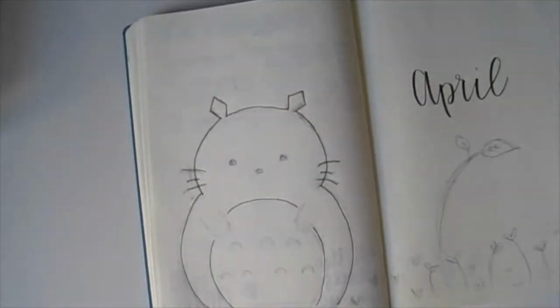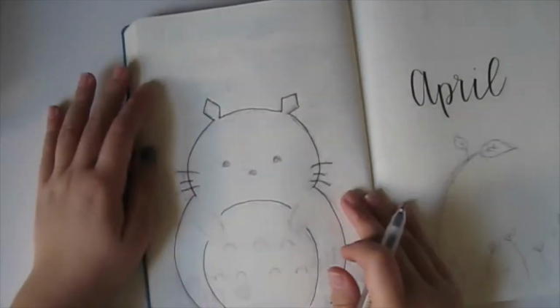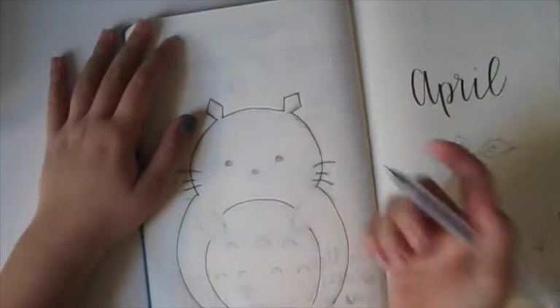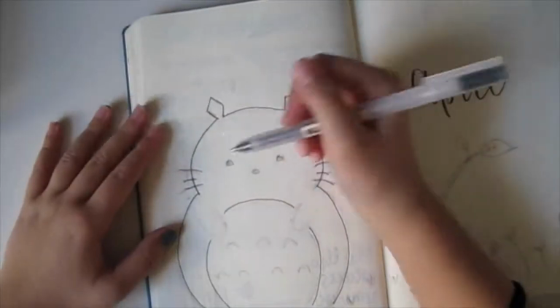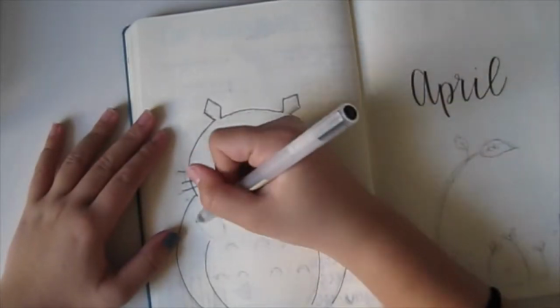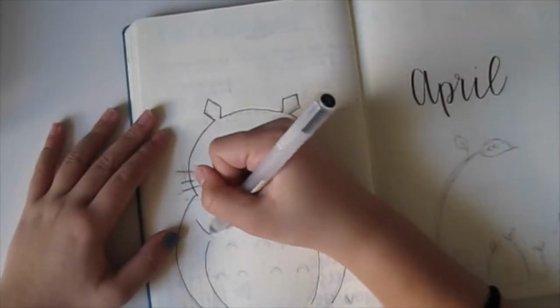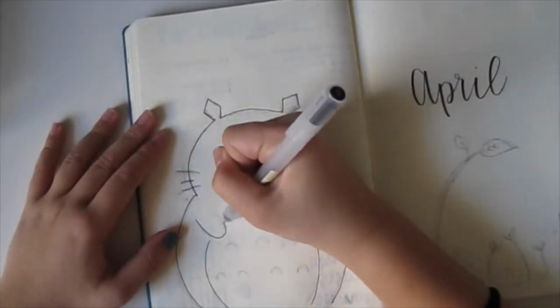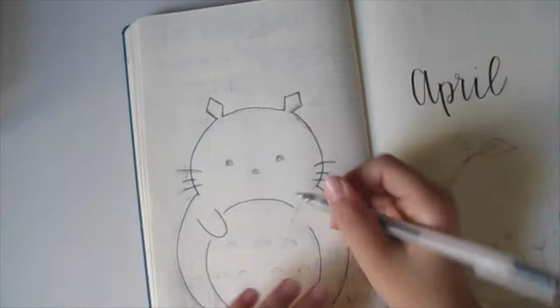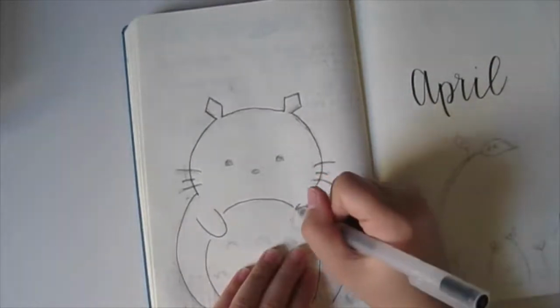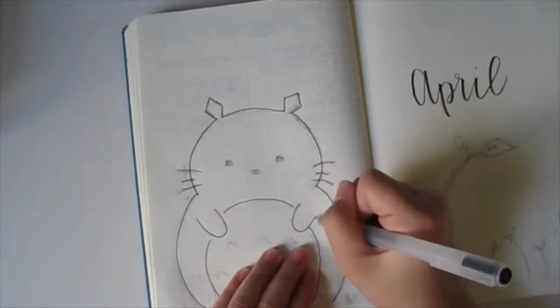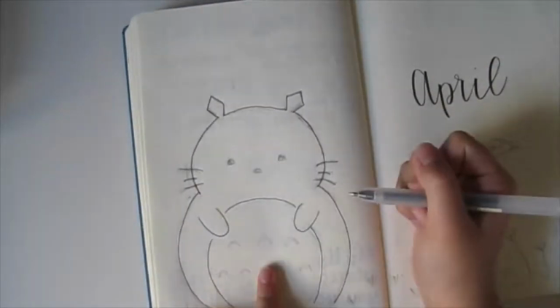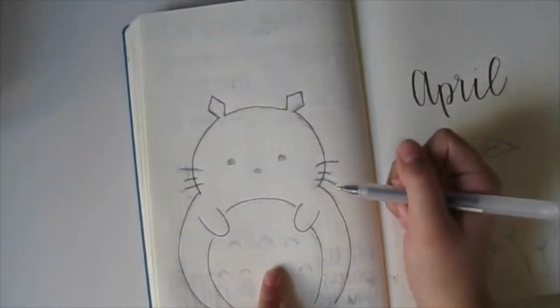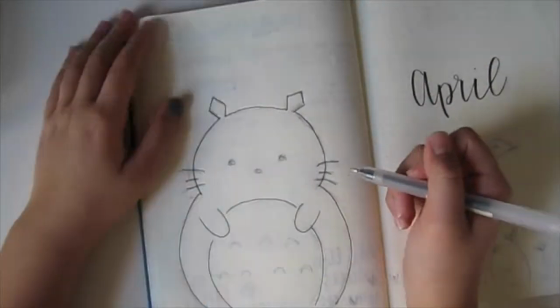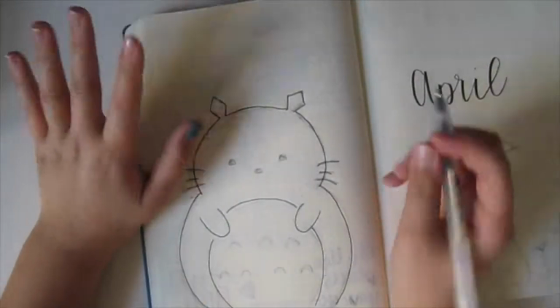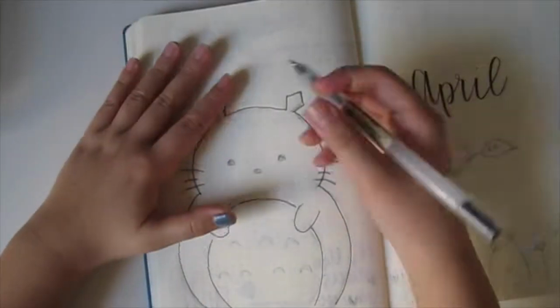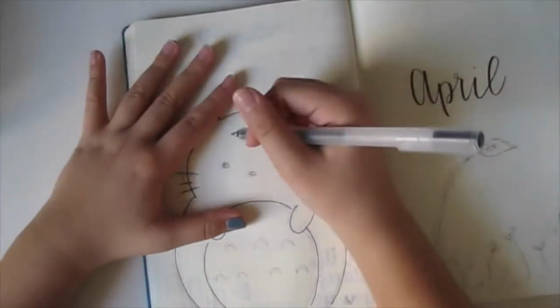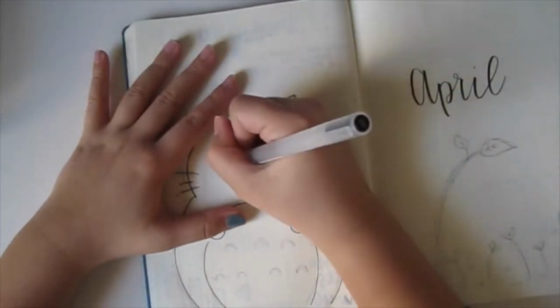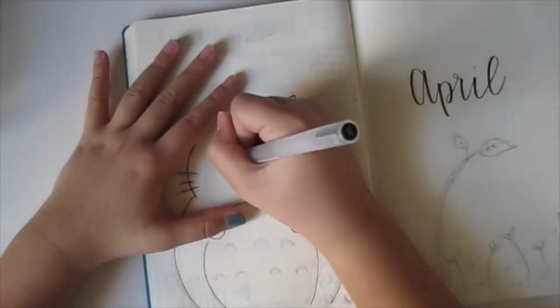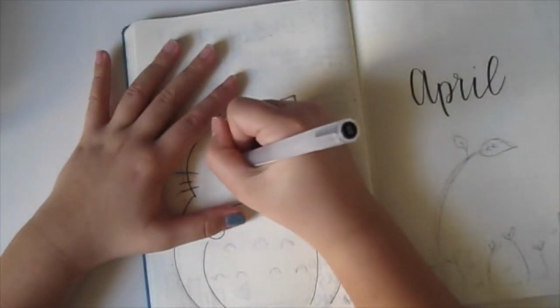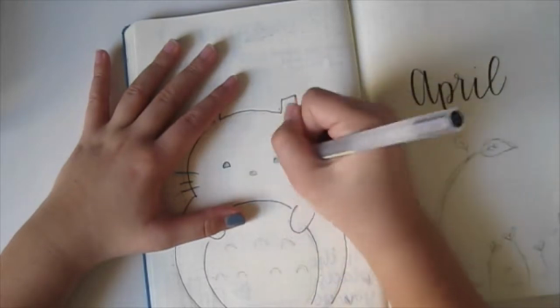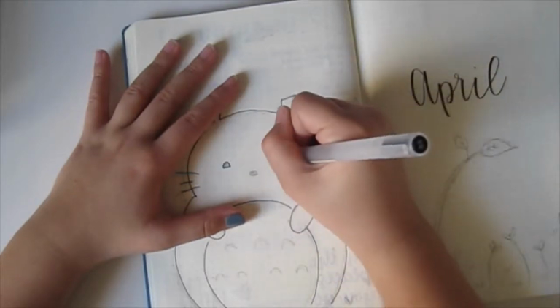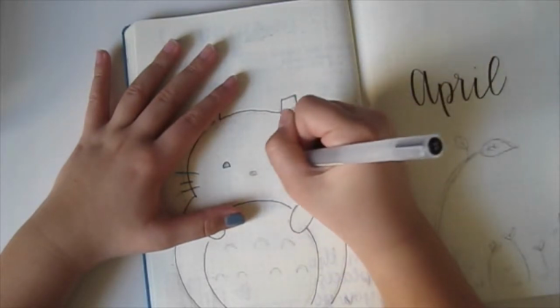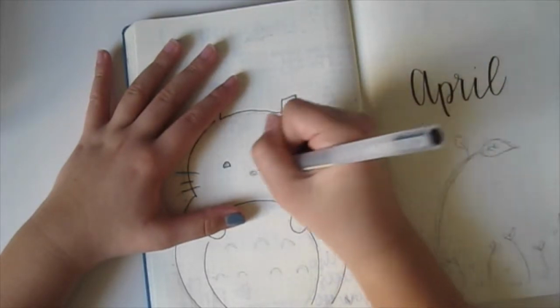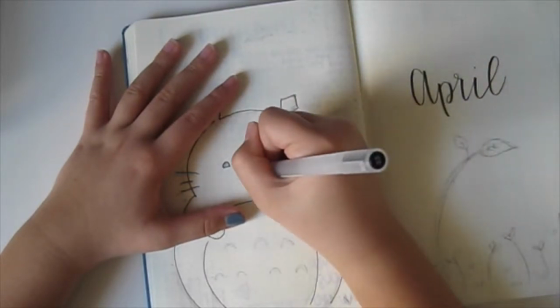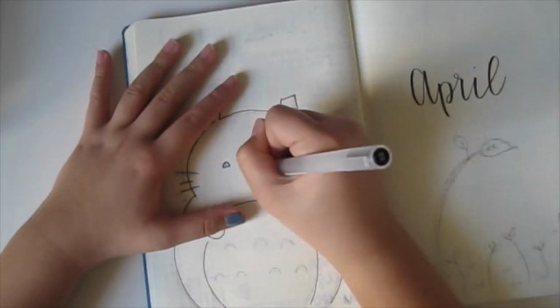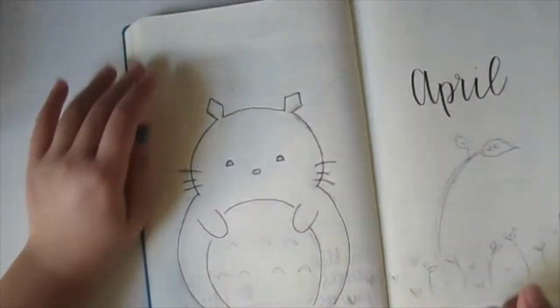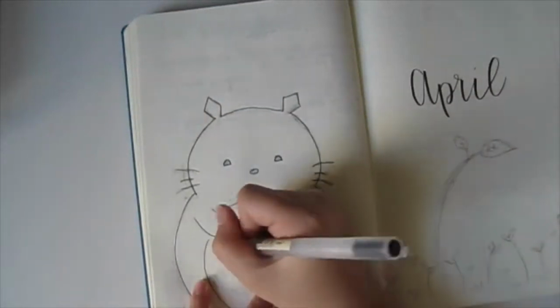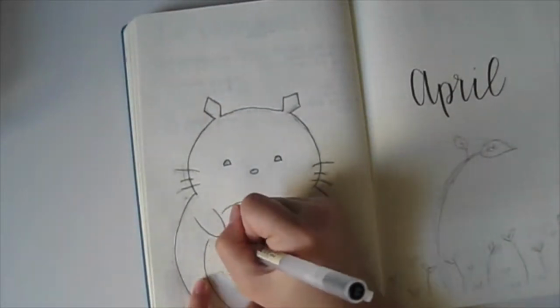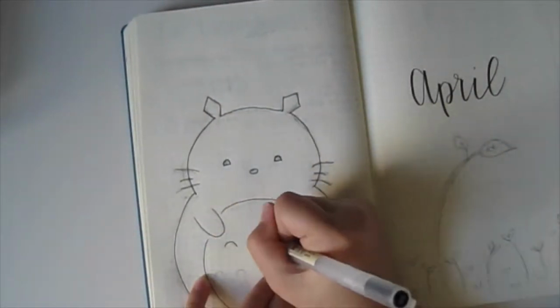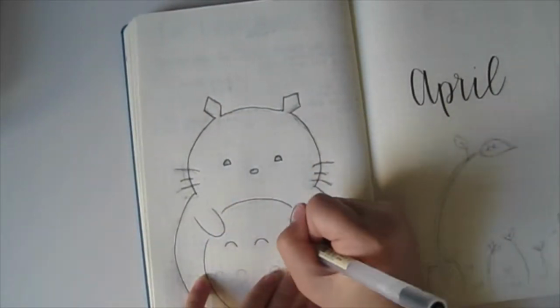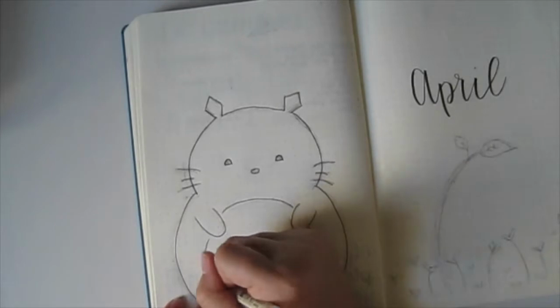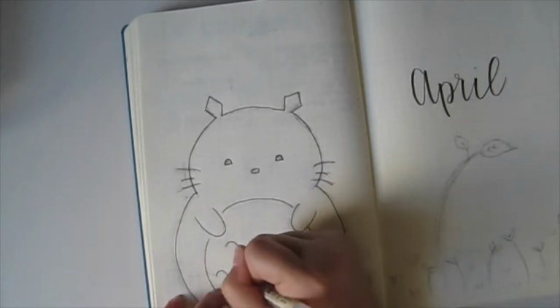Overall, I think the setup for the whole month turned out pretty well. I thought it might turn out very bad because I'm not very good at drawing characters like this, but overall I really like how it turned out.